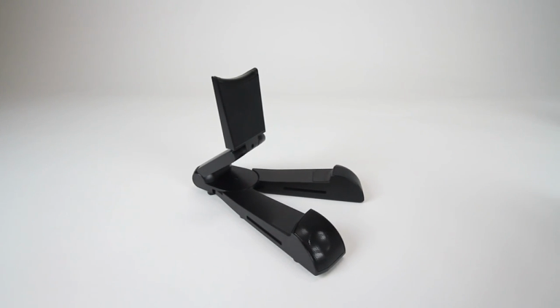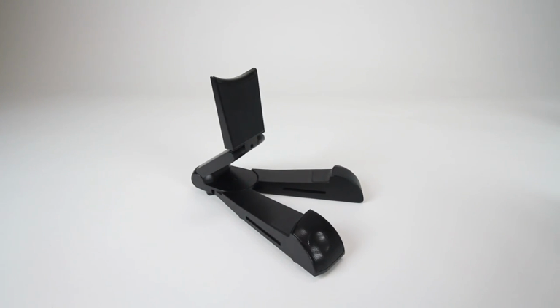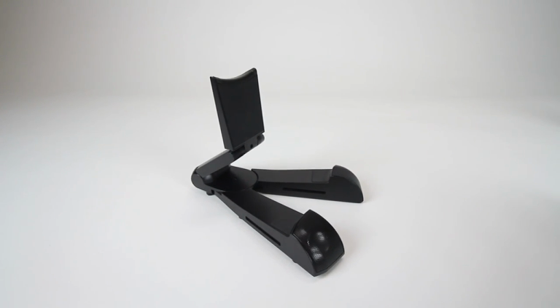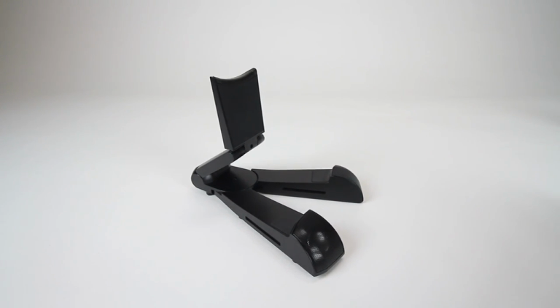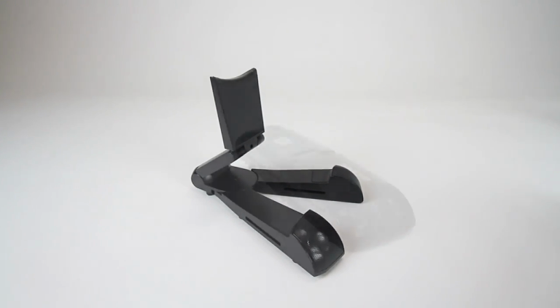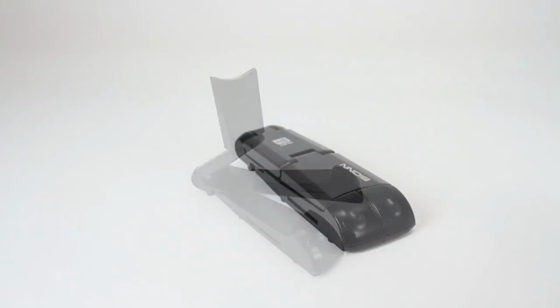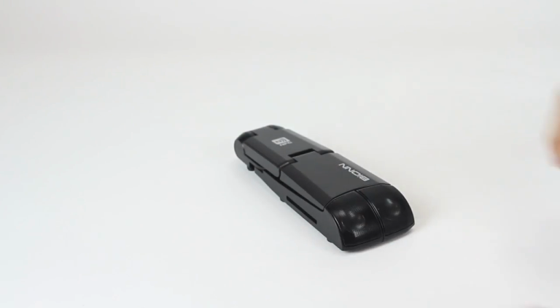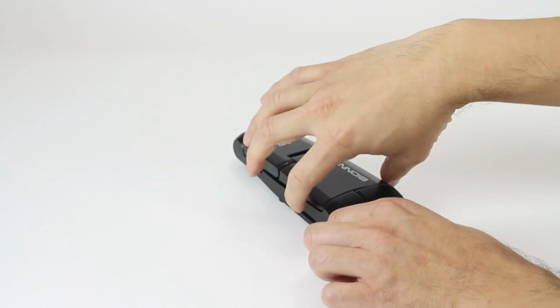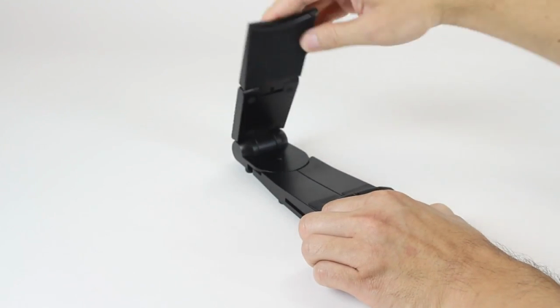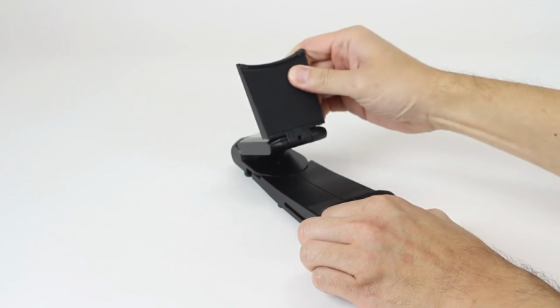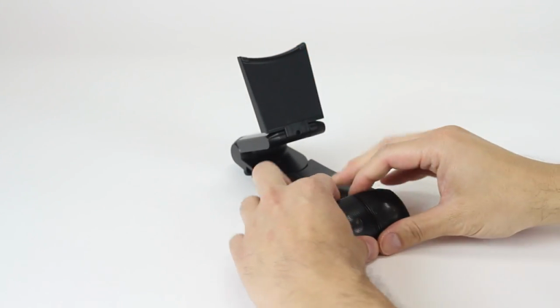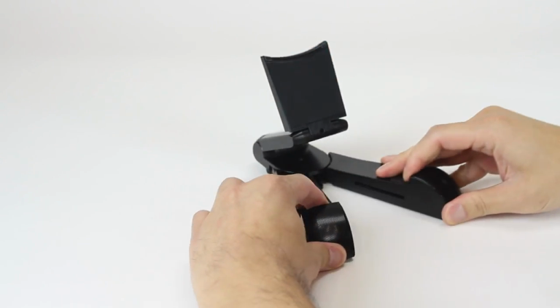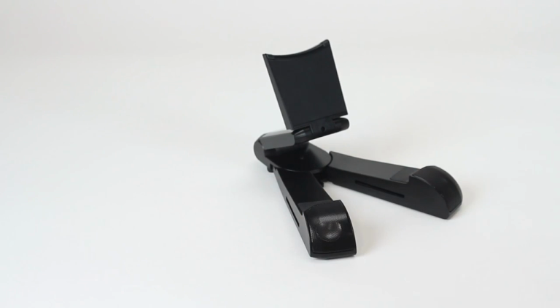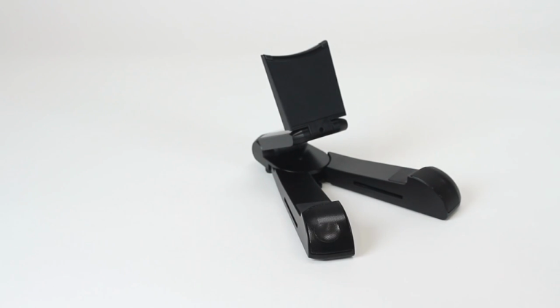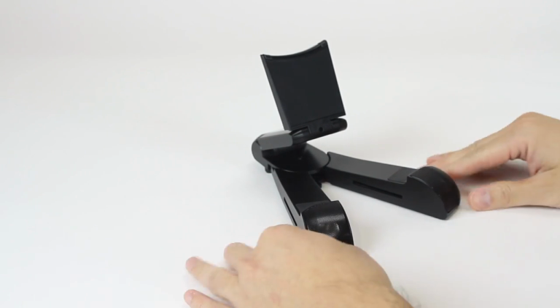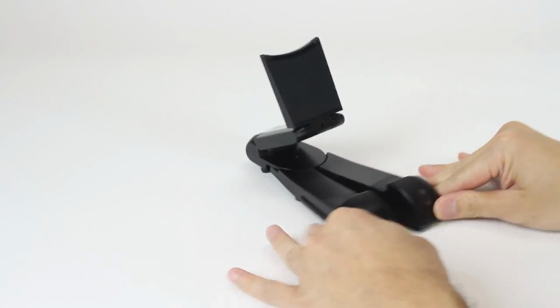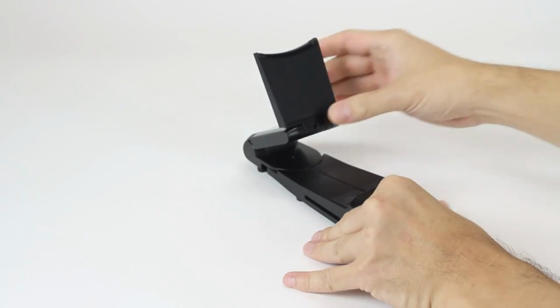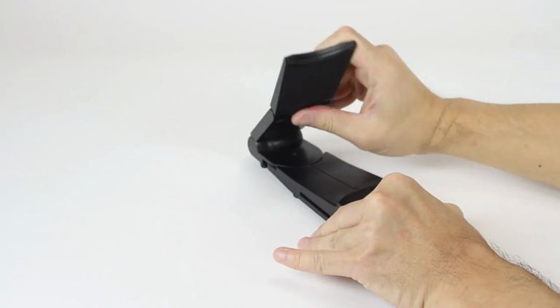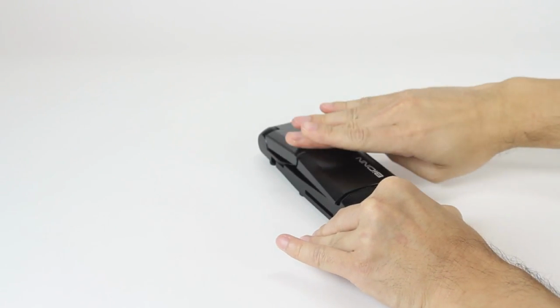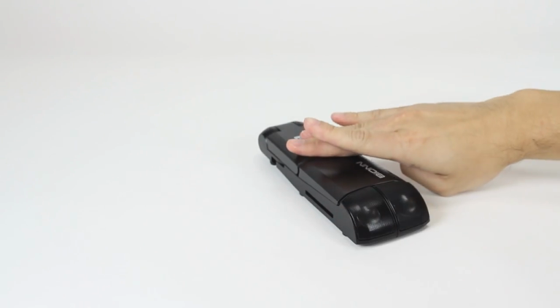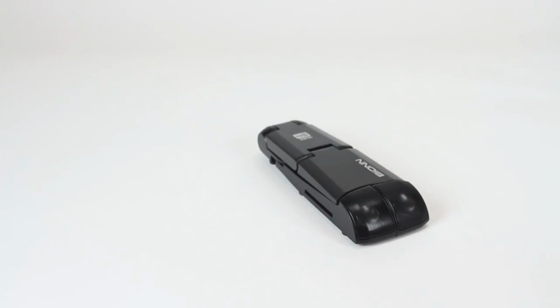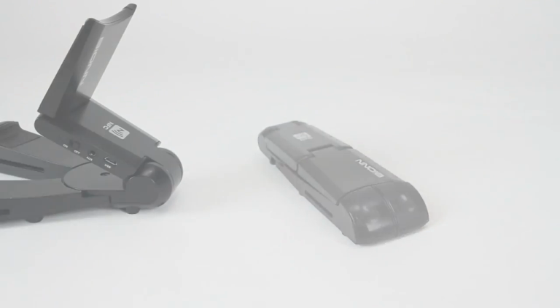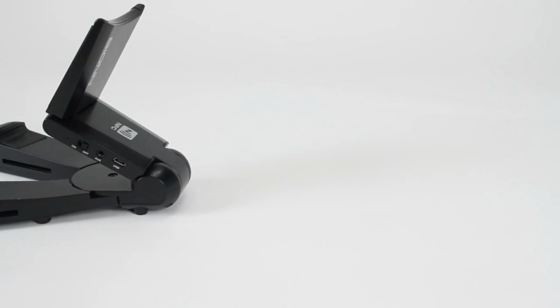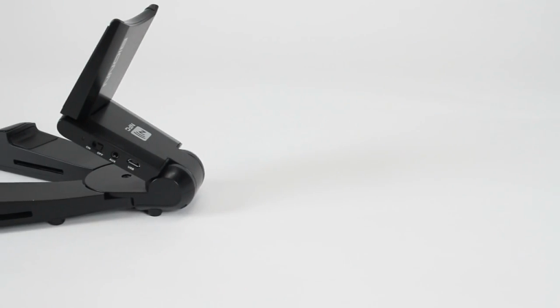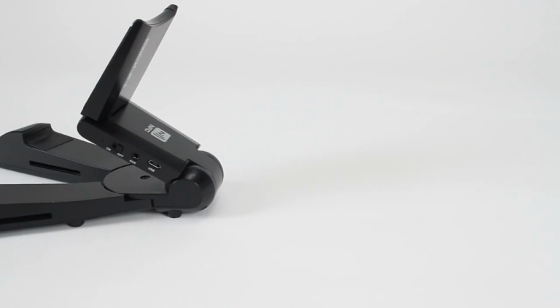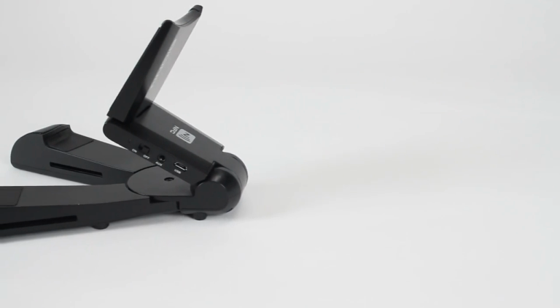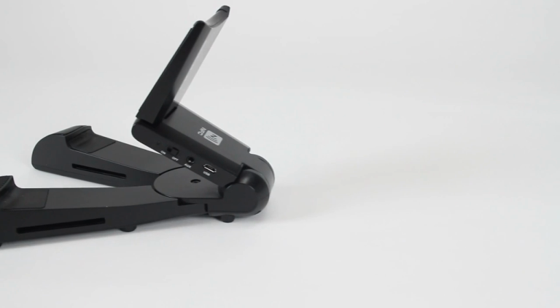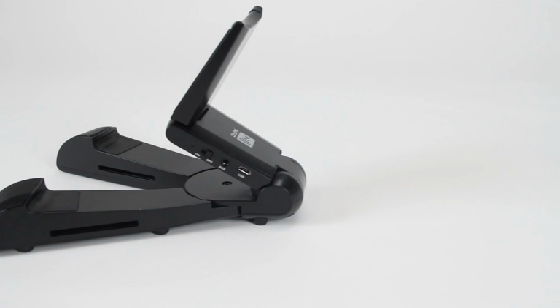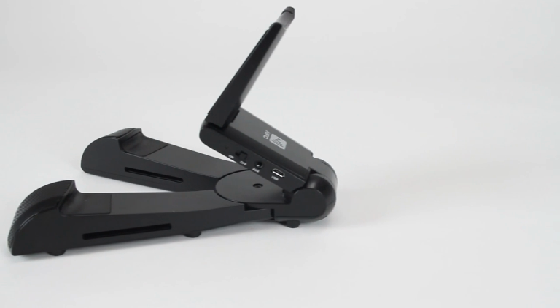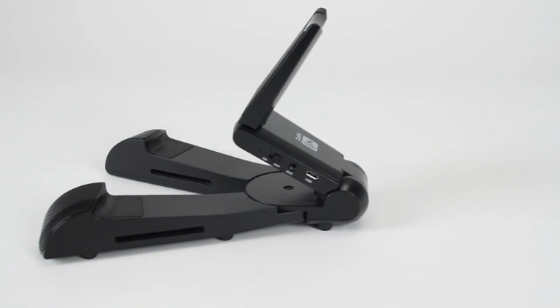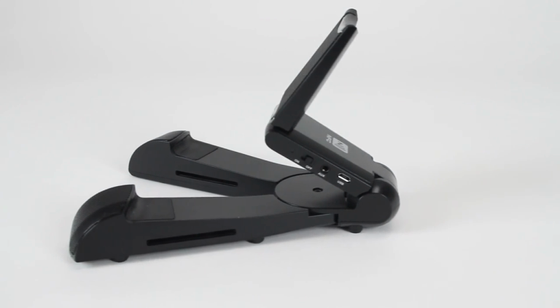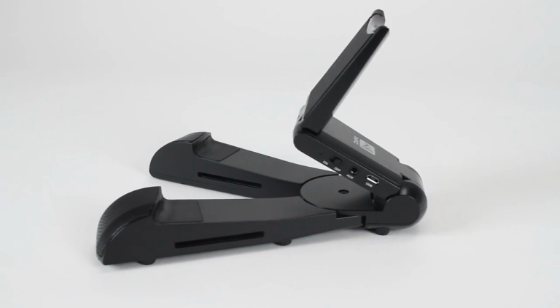Well, we have invented a new product that addresses both of these issues. The SoundPad is a stand and speaker combined in one for your tablet use.